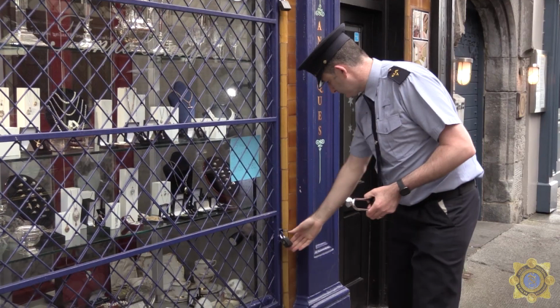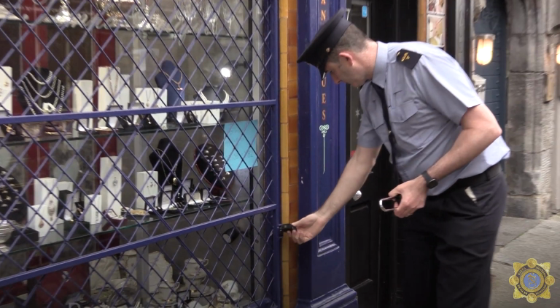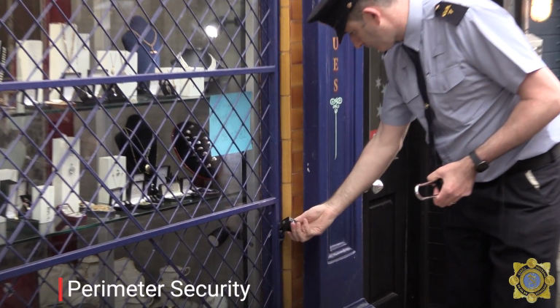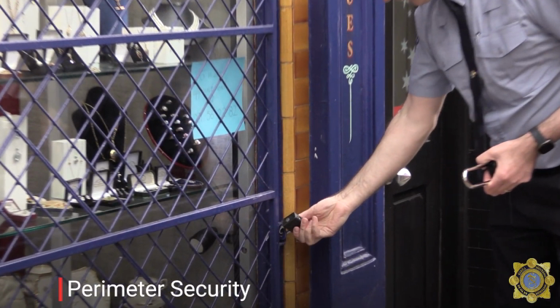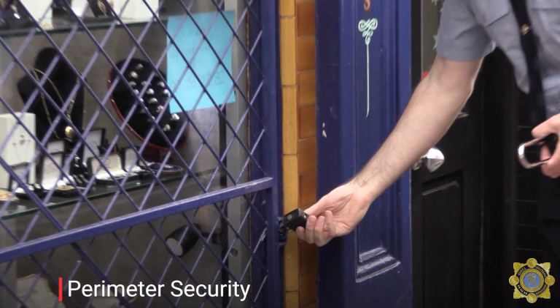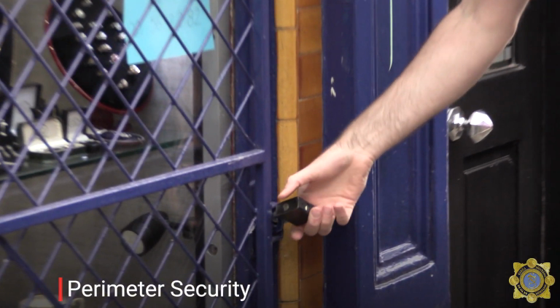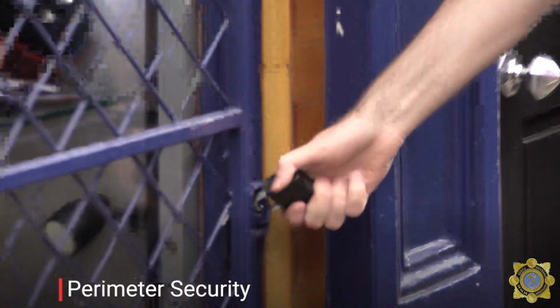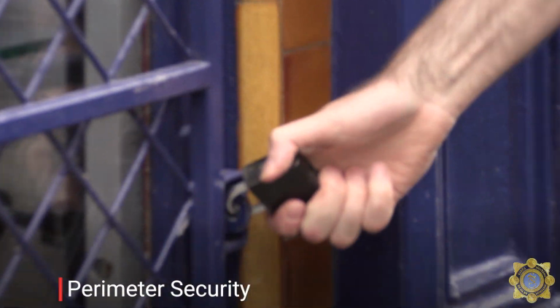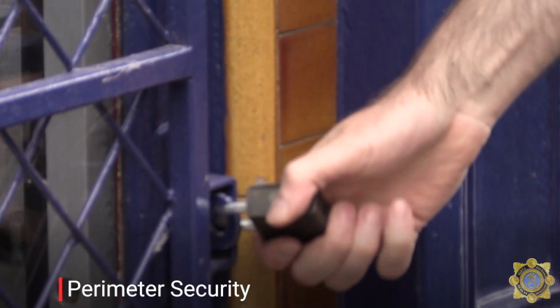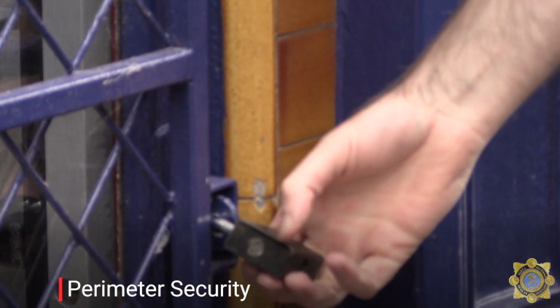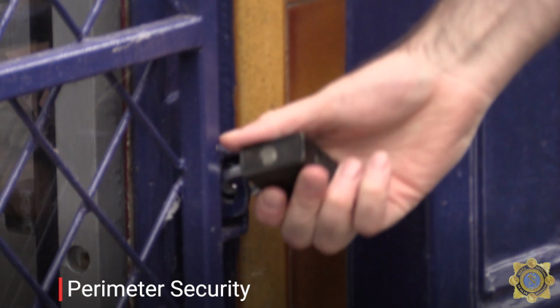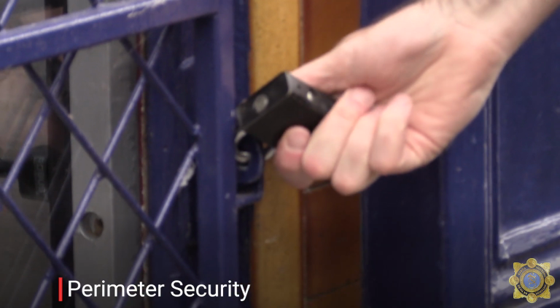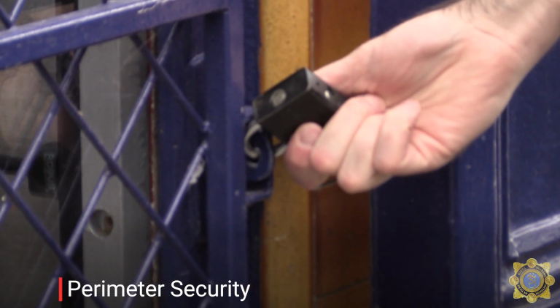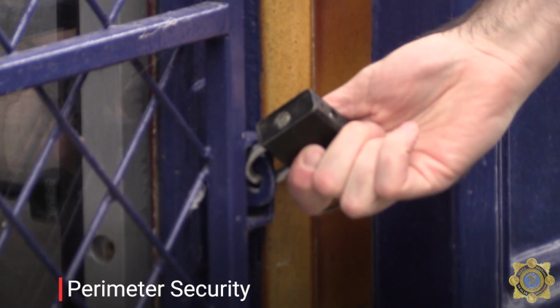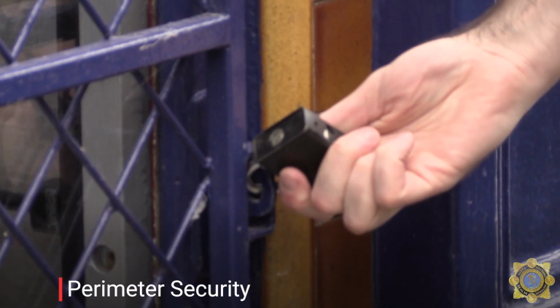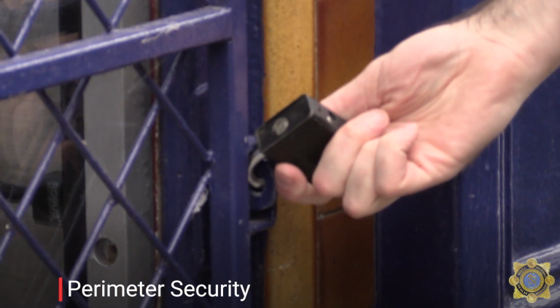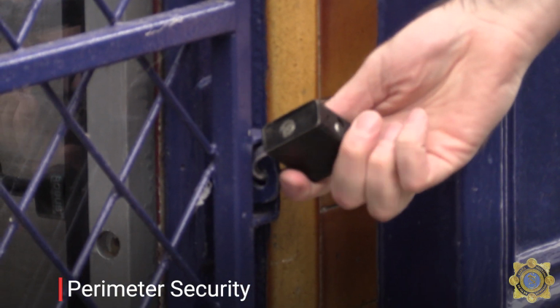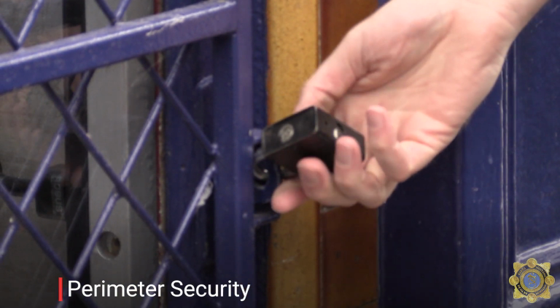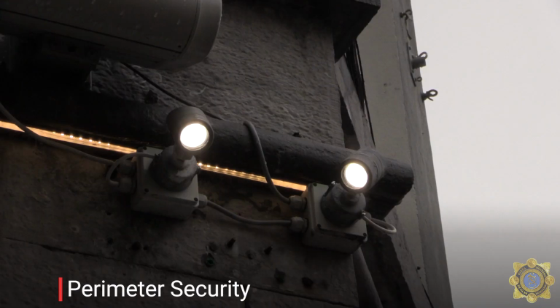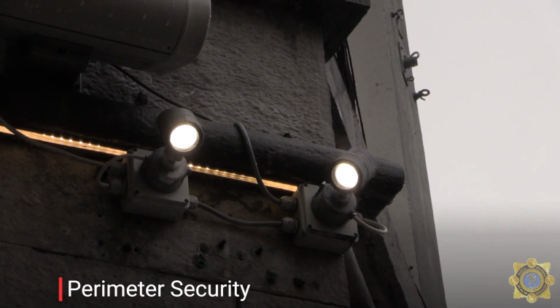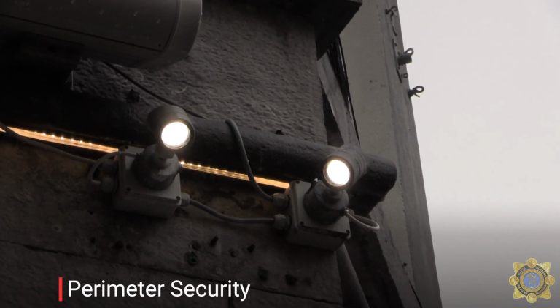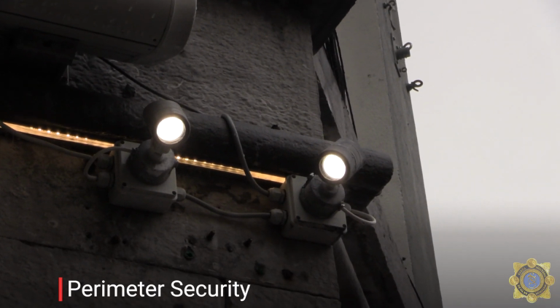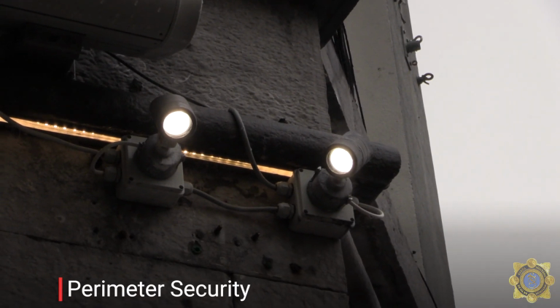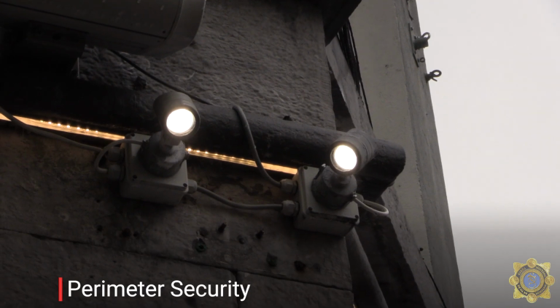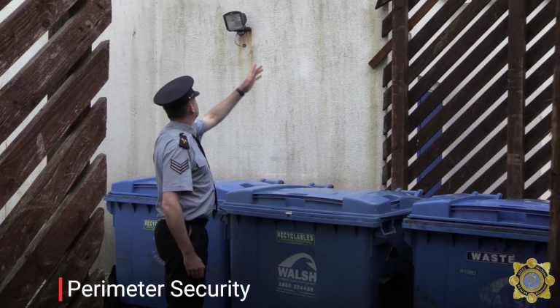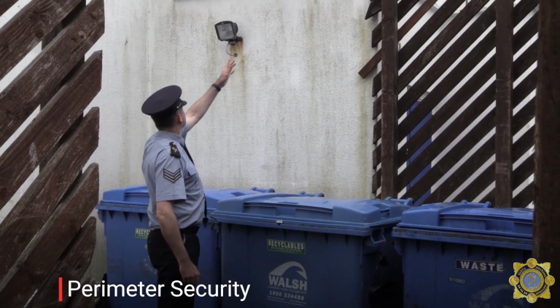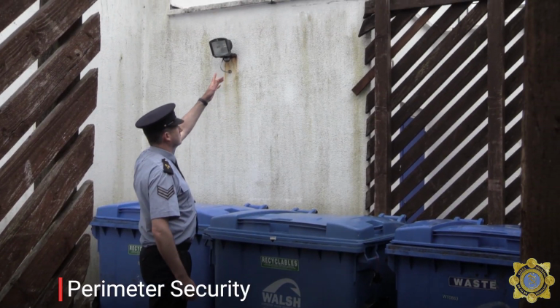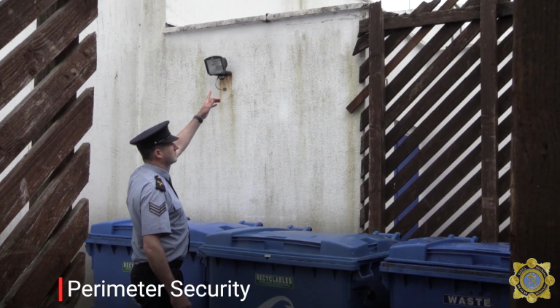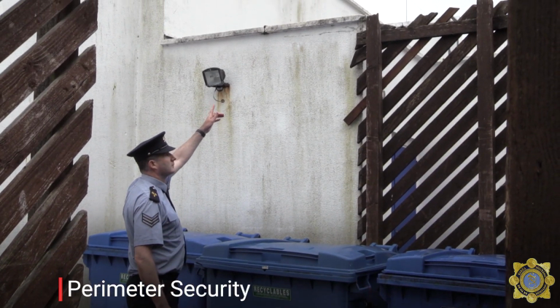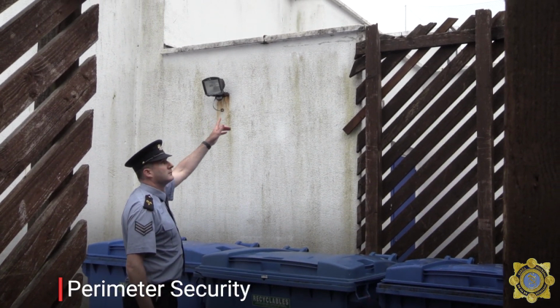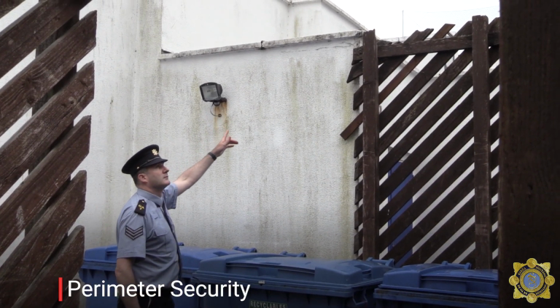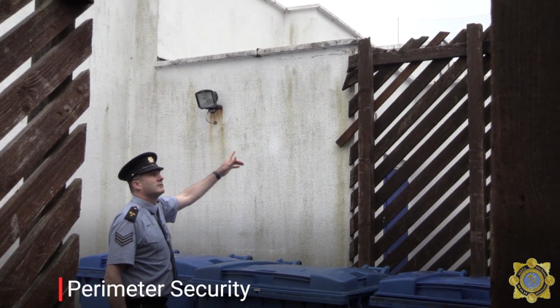Regarding perimeter security, you need to review all entry points for your business, ensure that all locks are in good condition, check that all lighting works, and remove the means to commit crime, such as climbing aids.